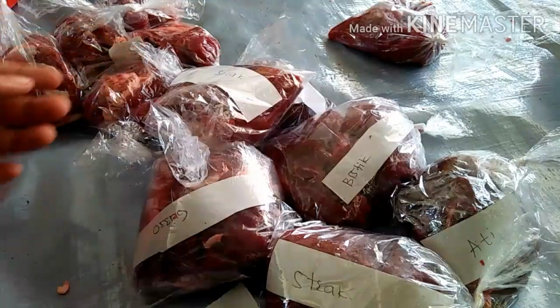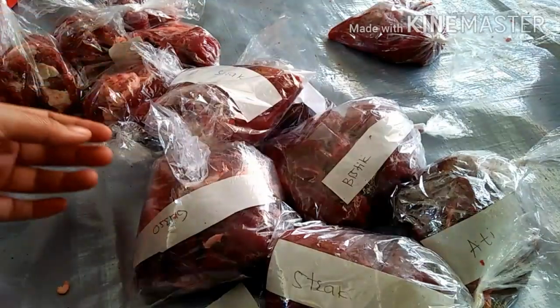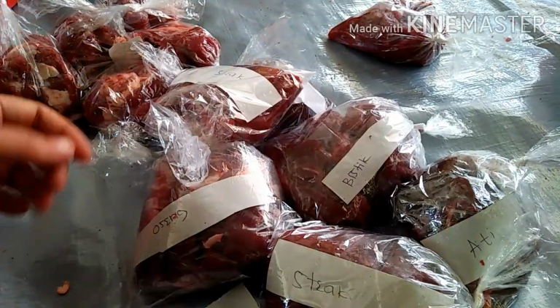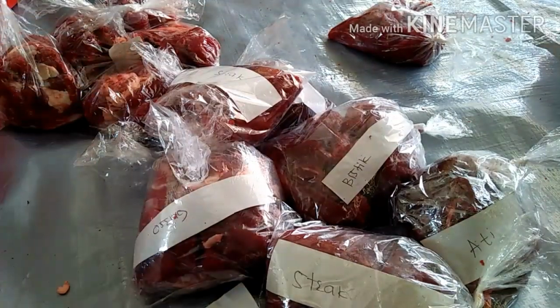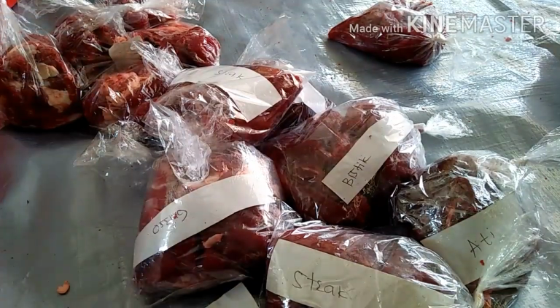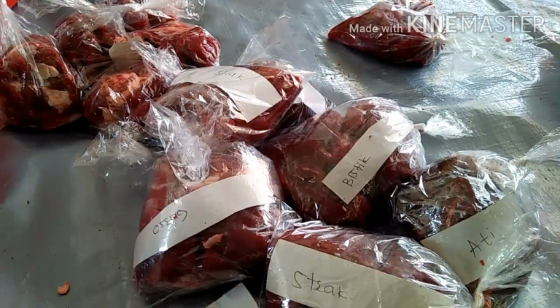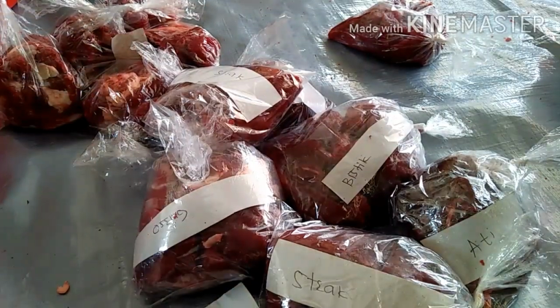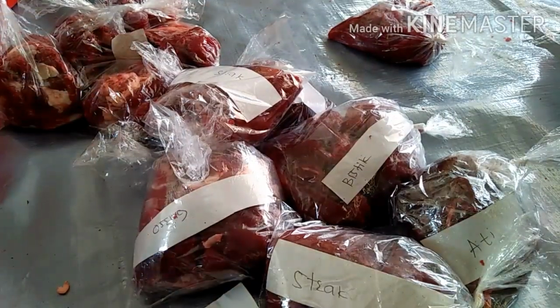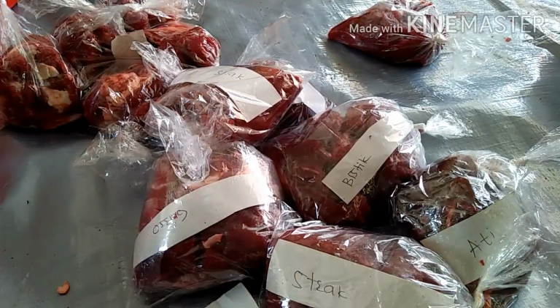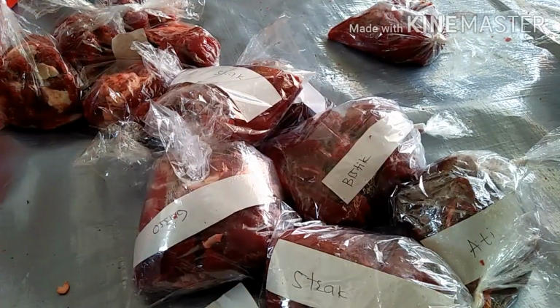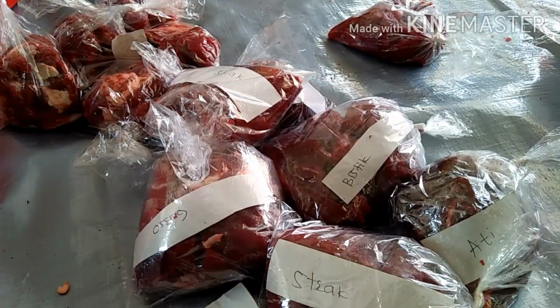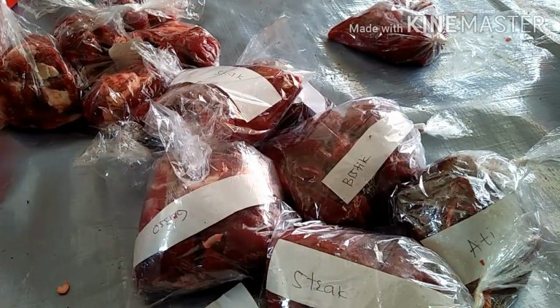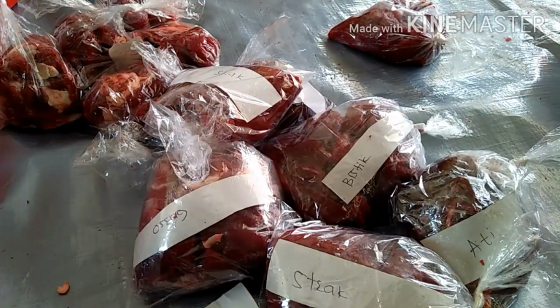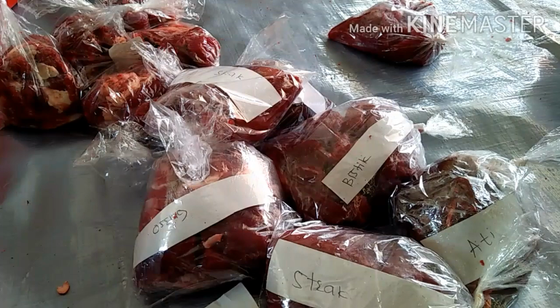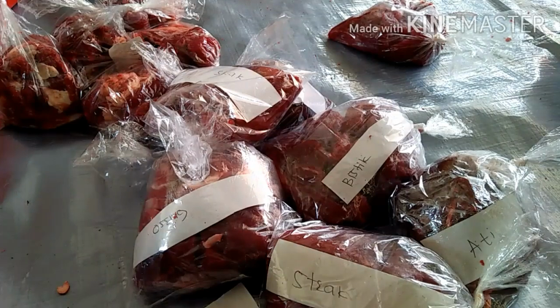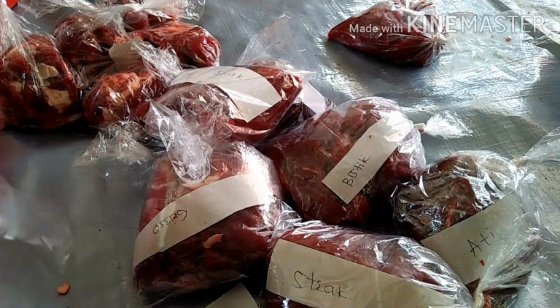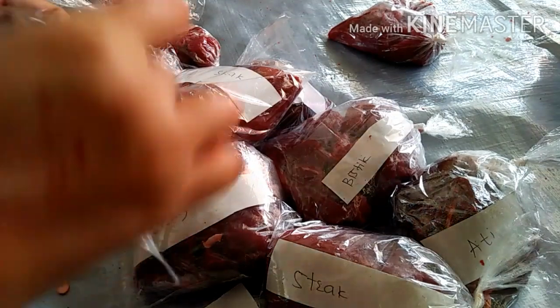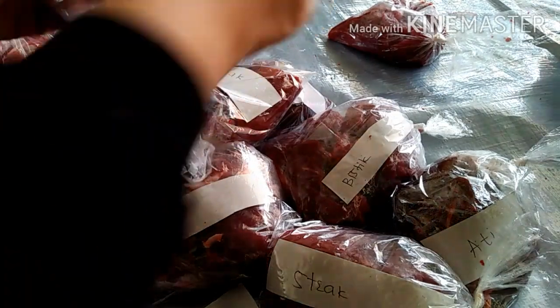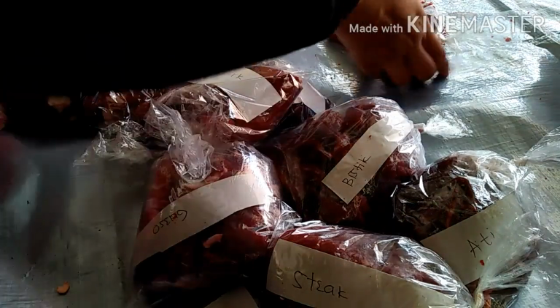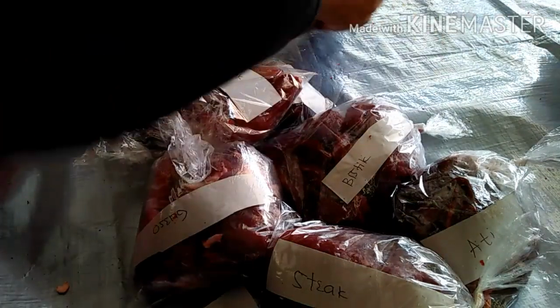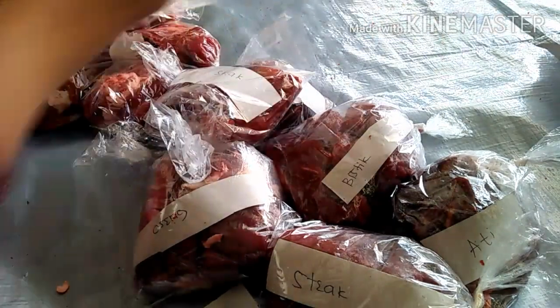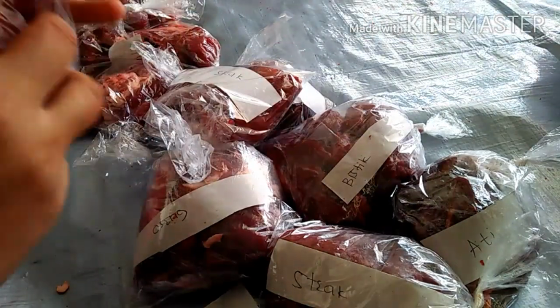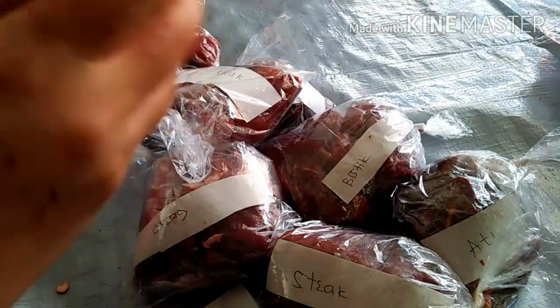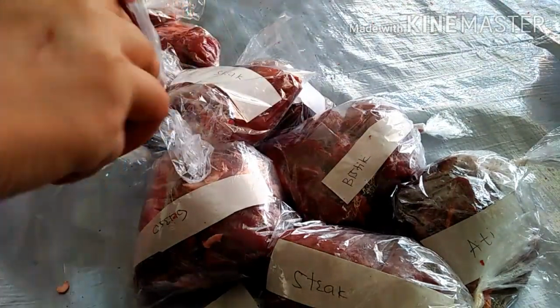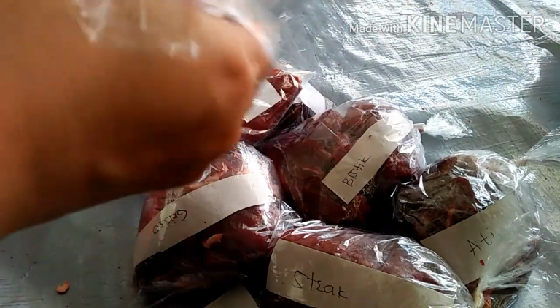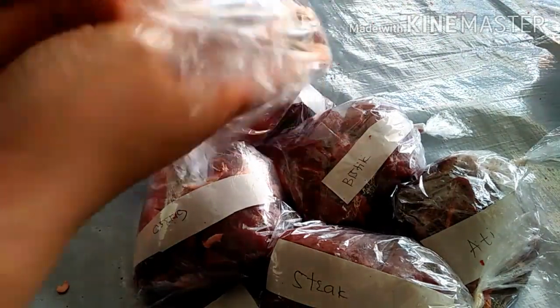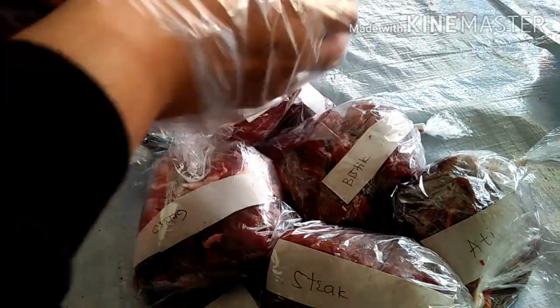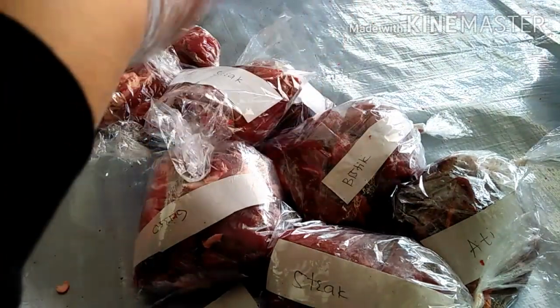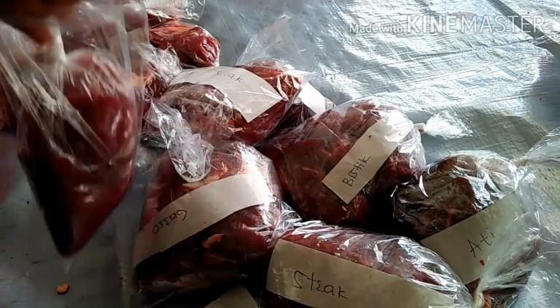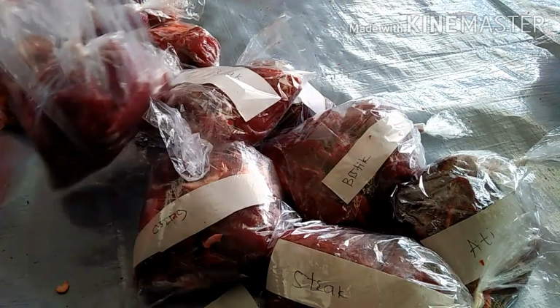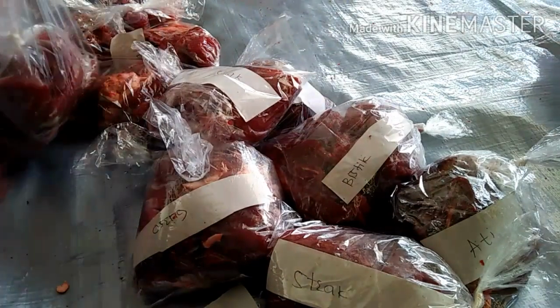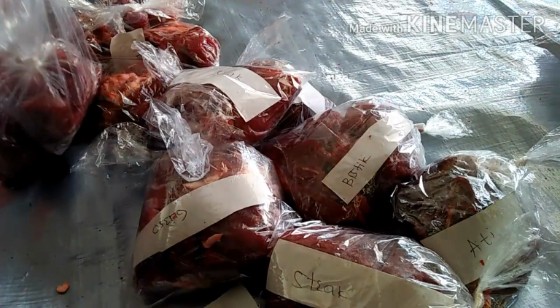Sekian tips dari aku, semoga bermanfaat ya guys buat kalian. Dan tips ini aku tulis juga di deskripsi ya, biar kalian bisa baca juga. Atau mau di screenshot juga boleh.